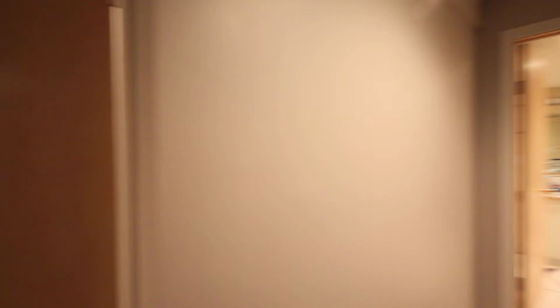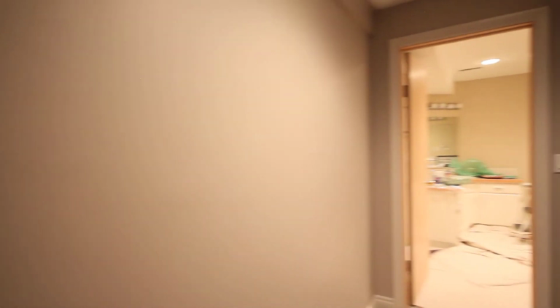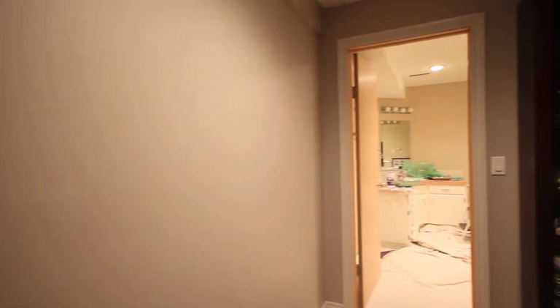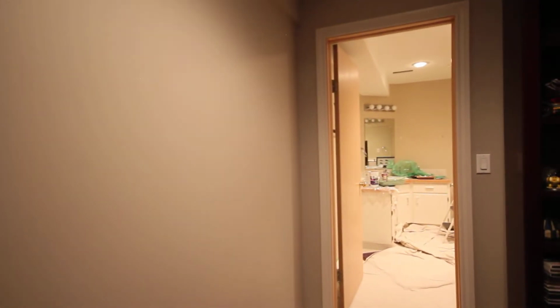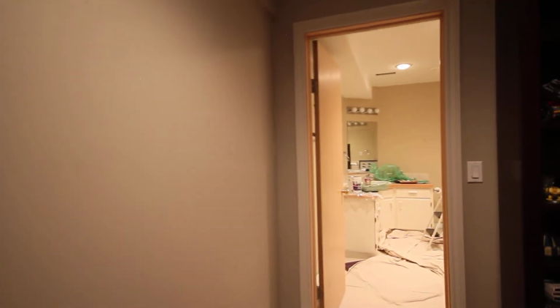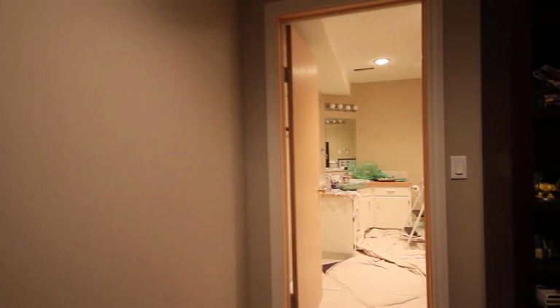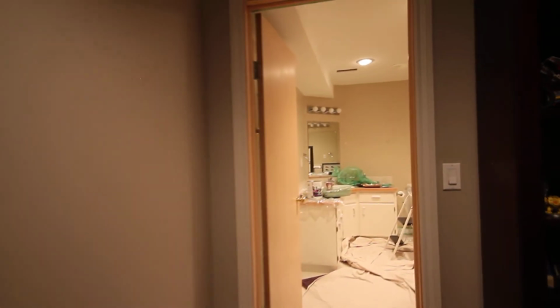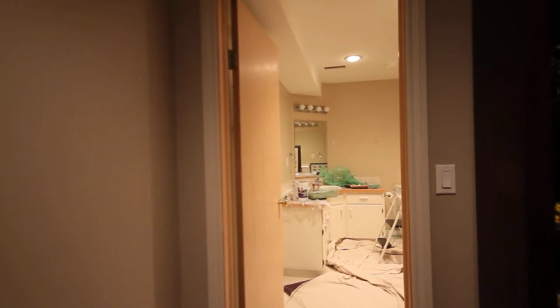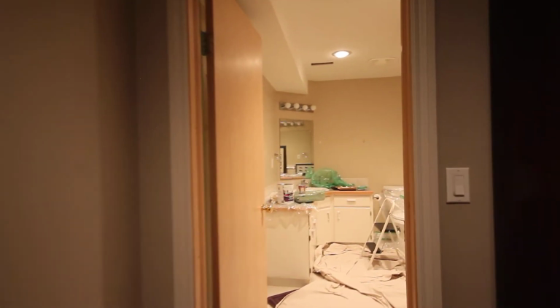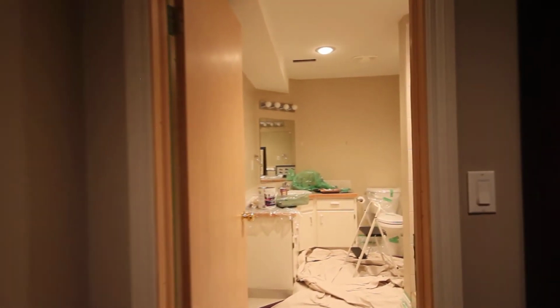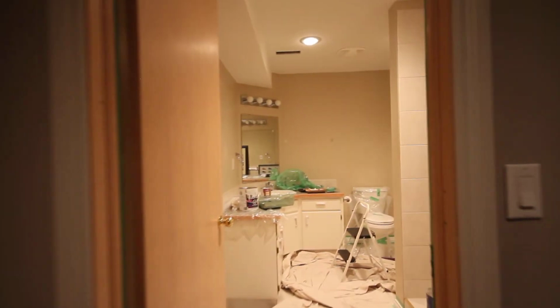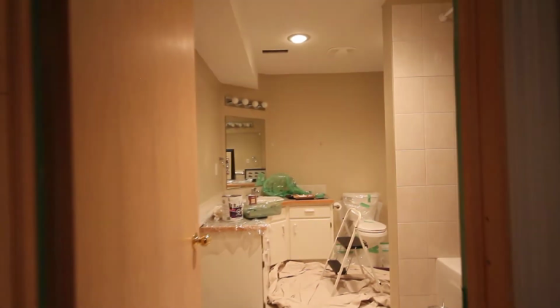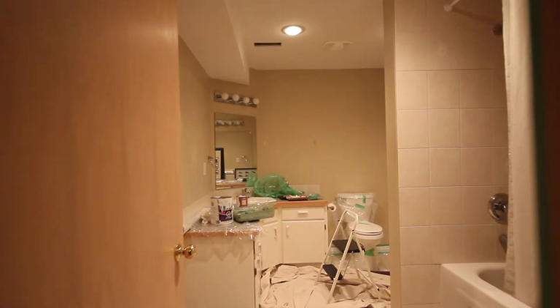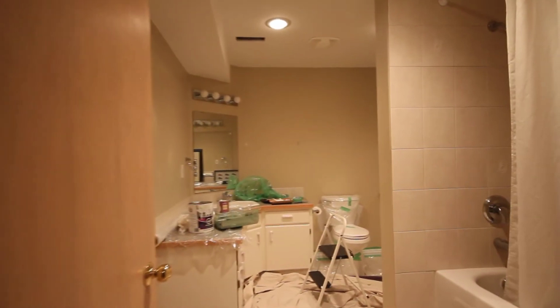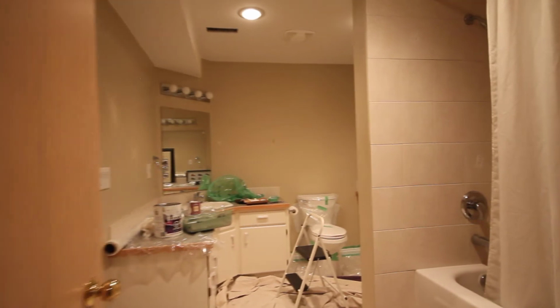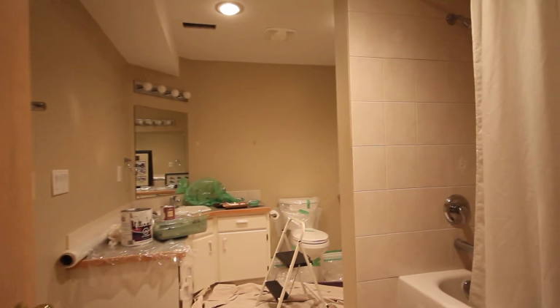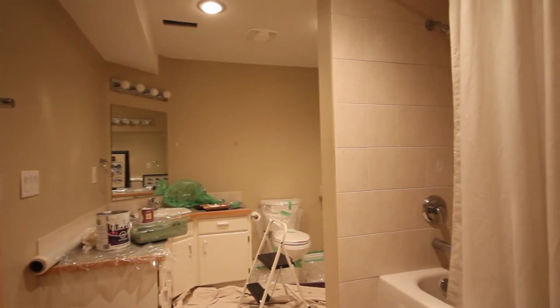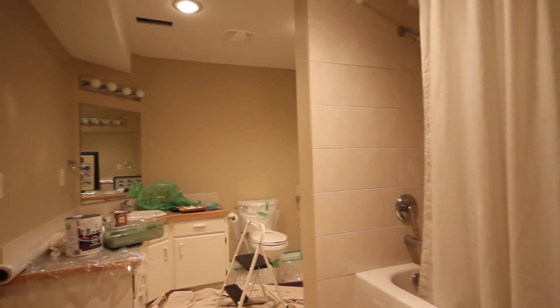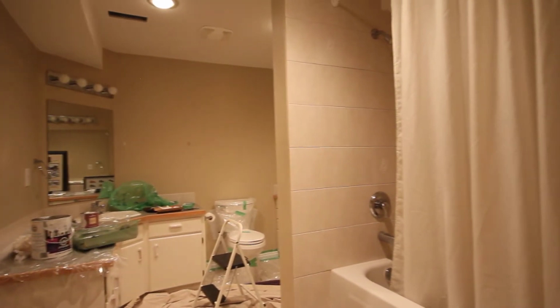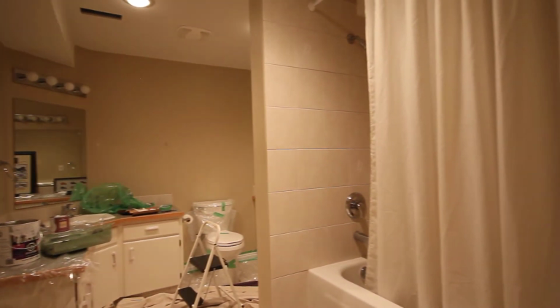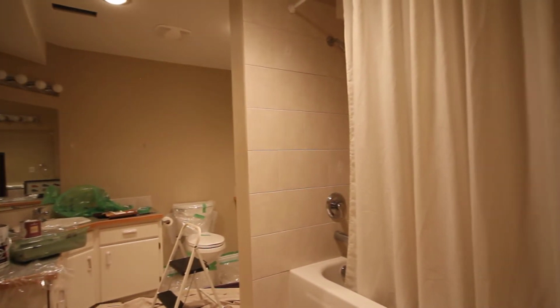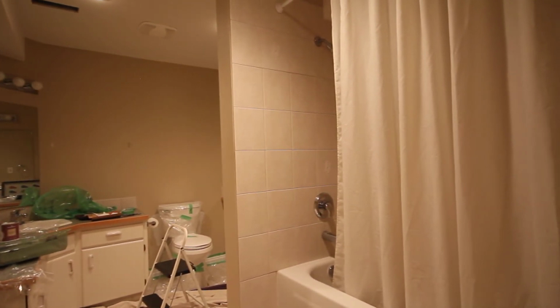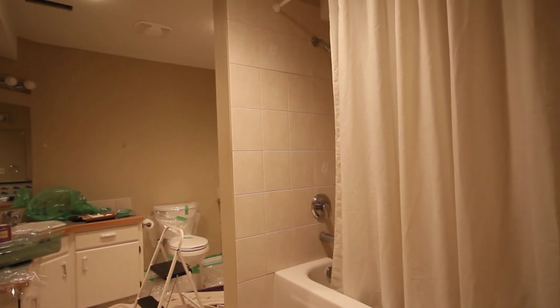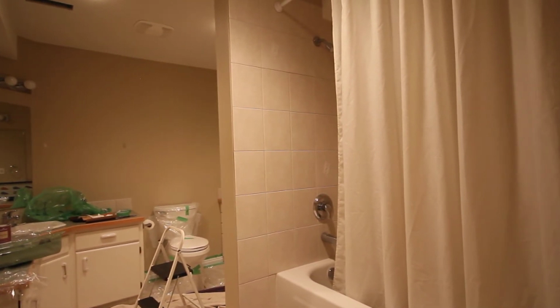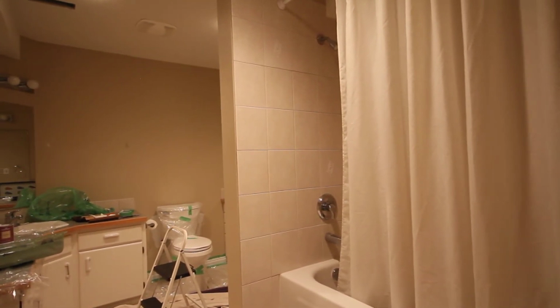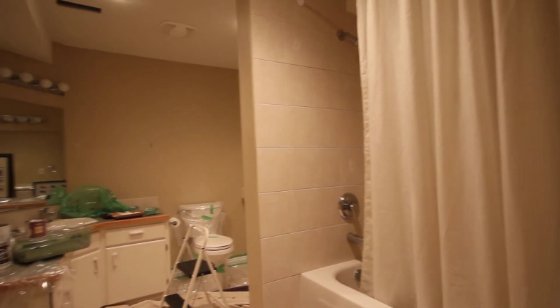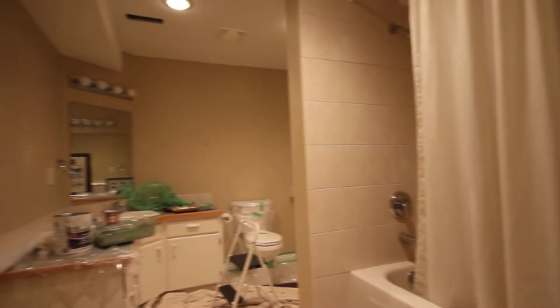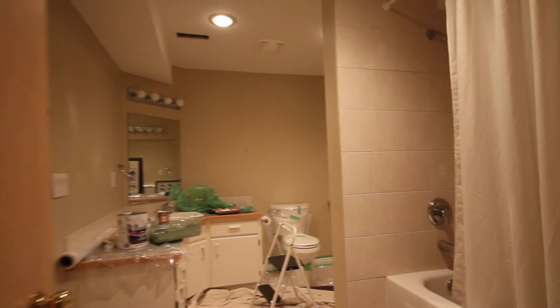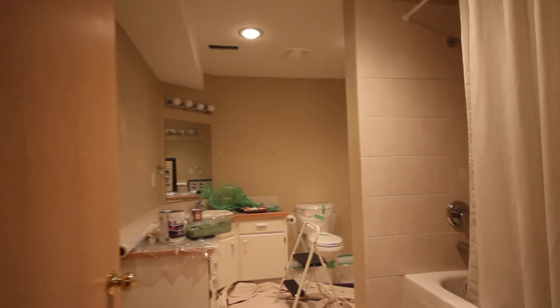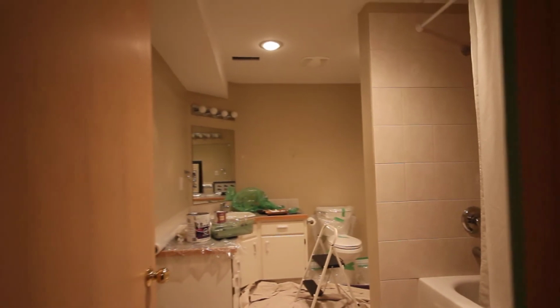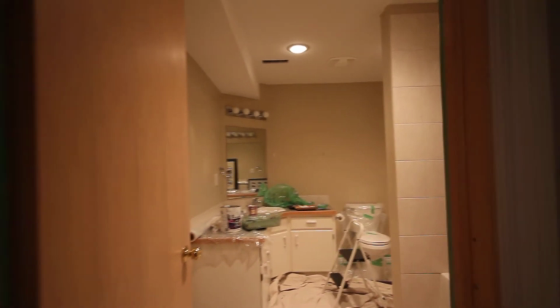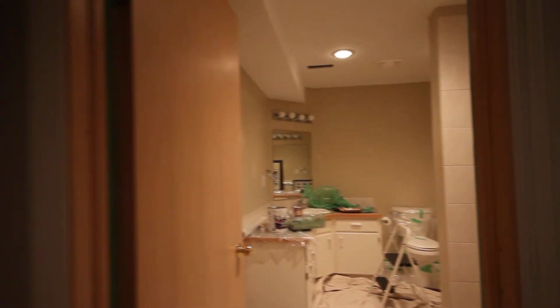This last bathroom downstairs is big. They're just getting it painted so it'll be finished before you actually get to see it — should be done tomorrow. It was time to take the pictures so we took them anyway.